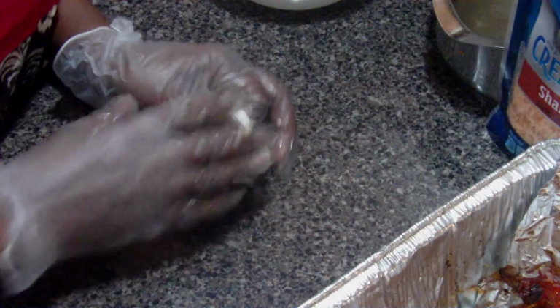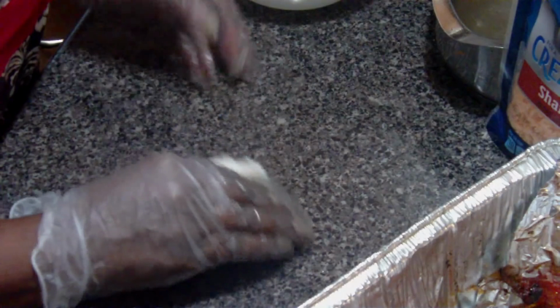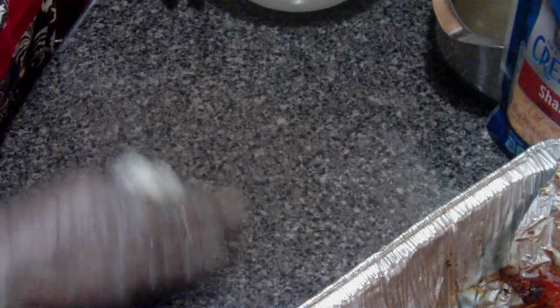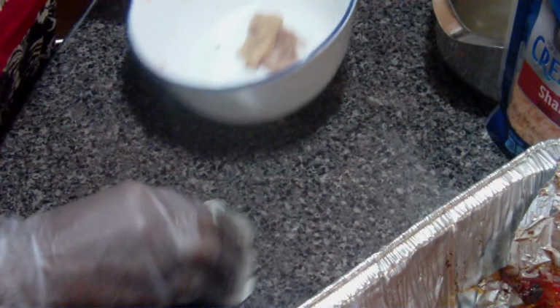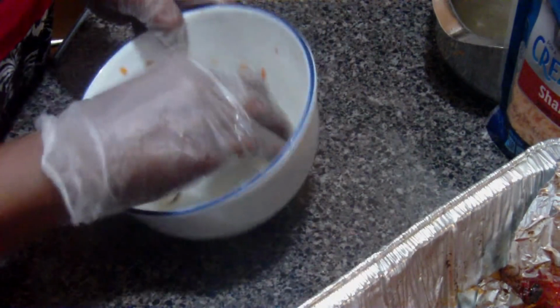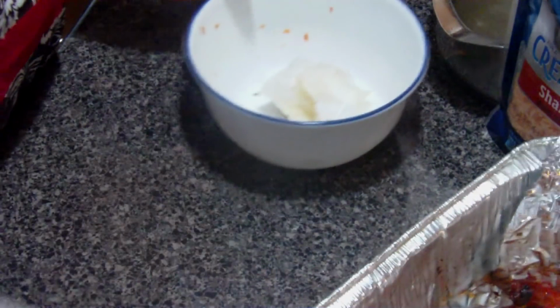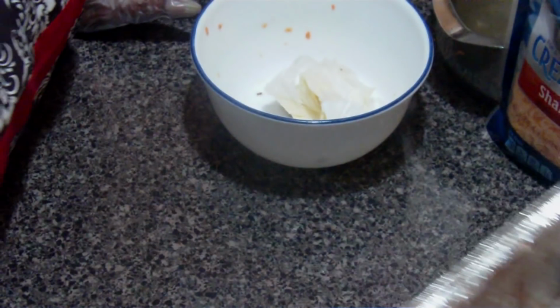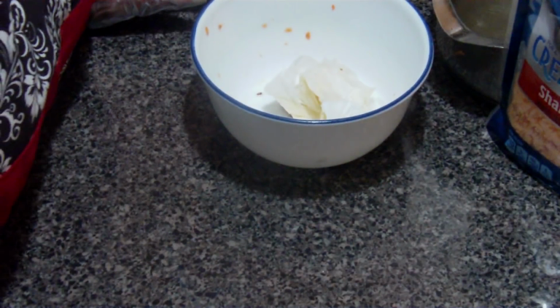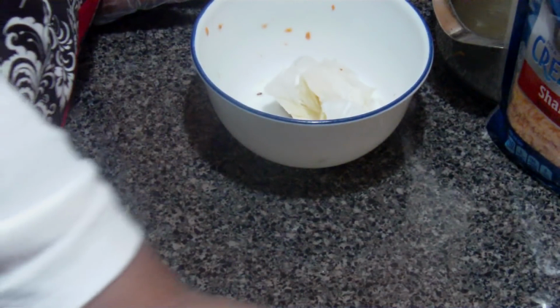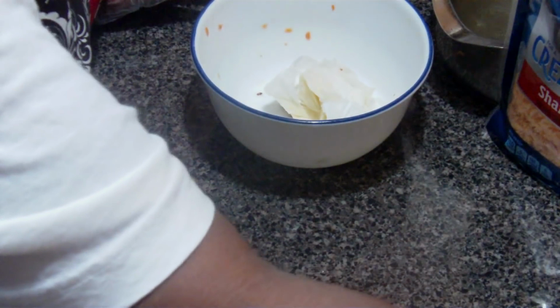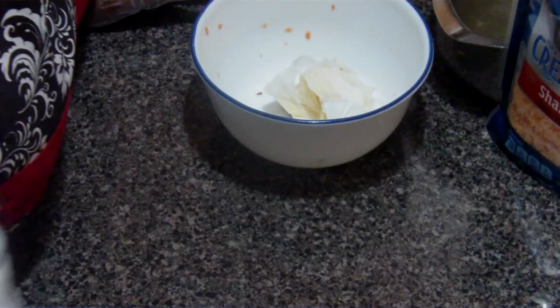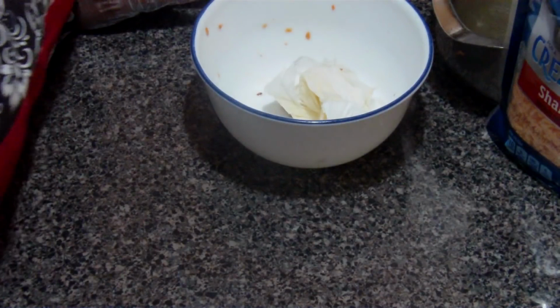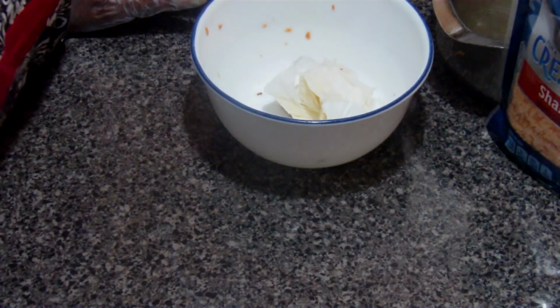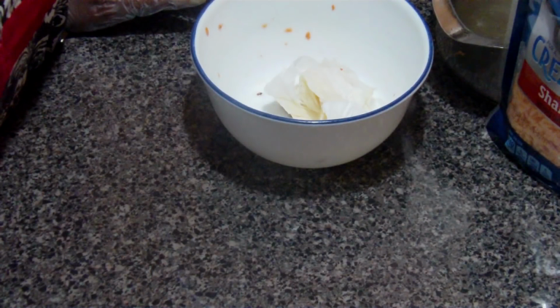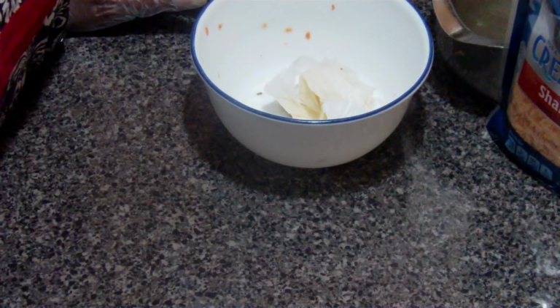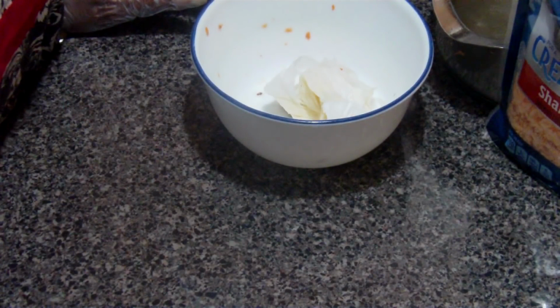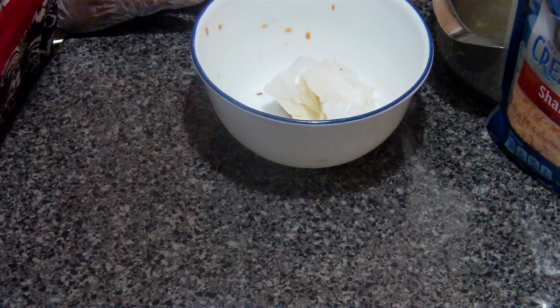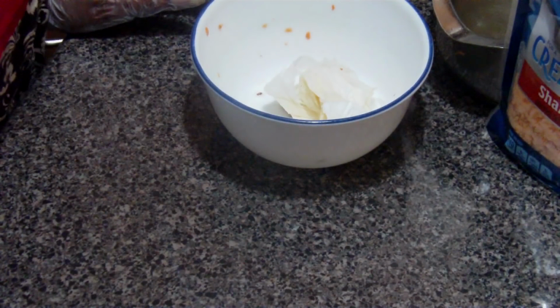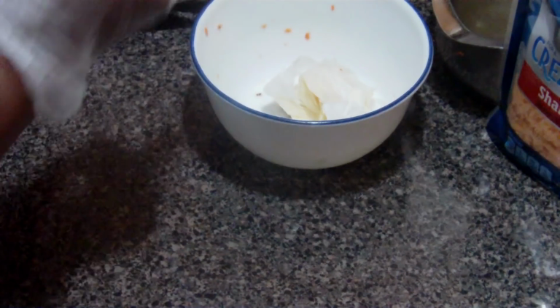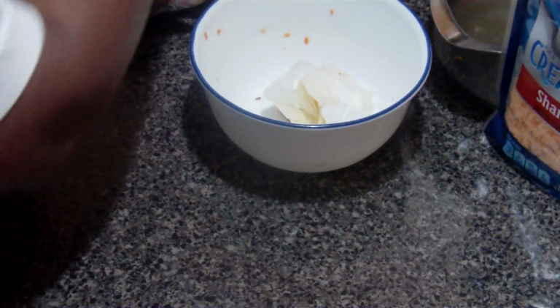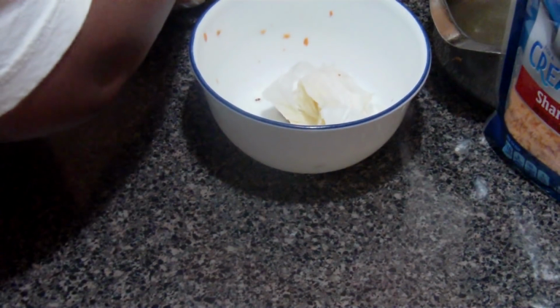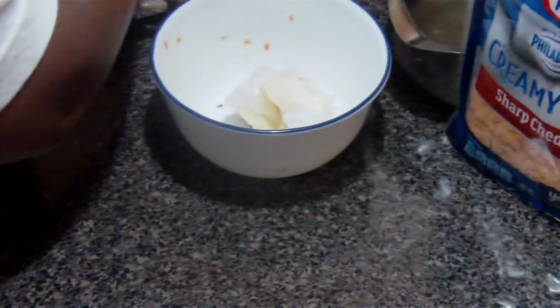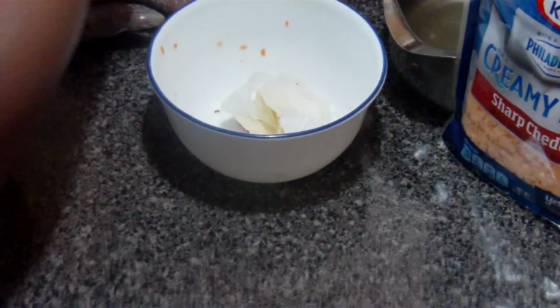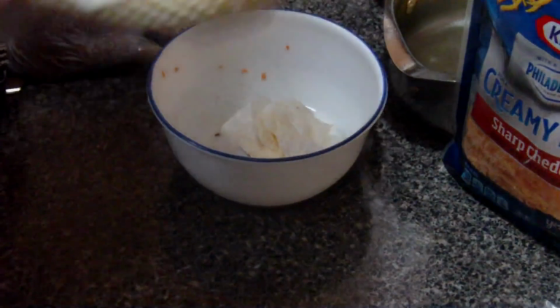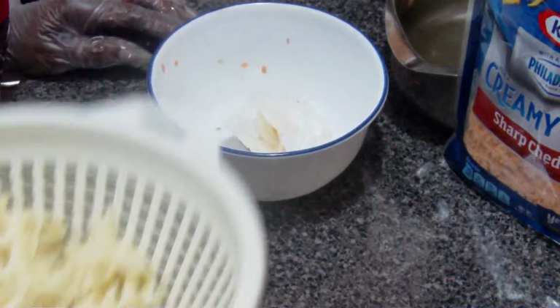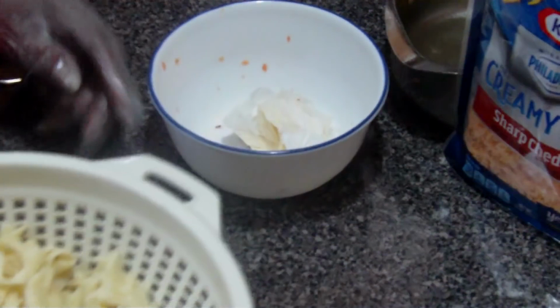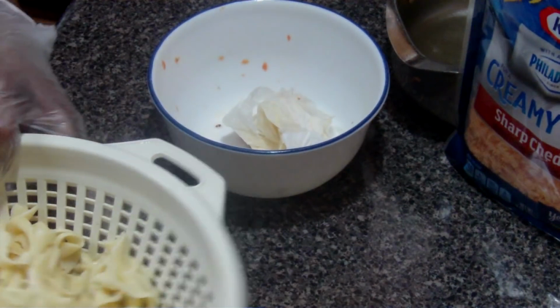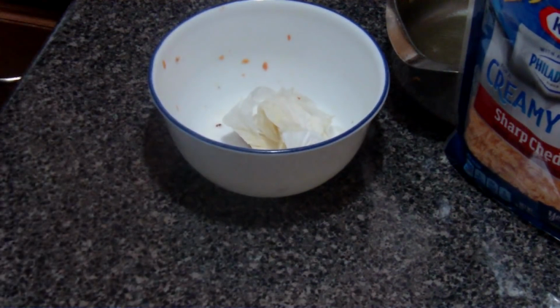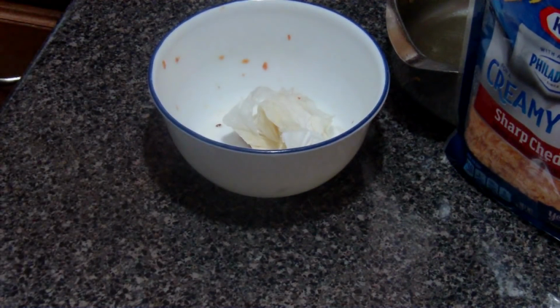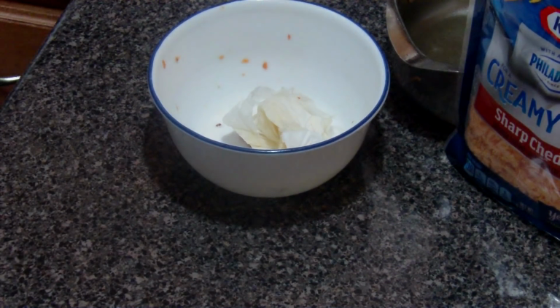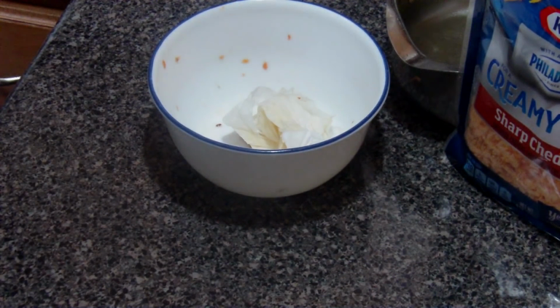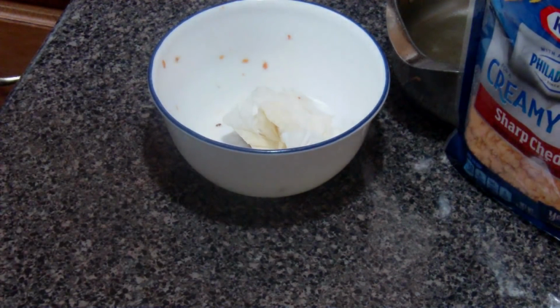The next thing we're going to do, we're going to do a sweet potato pie. So let me get rid of this.